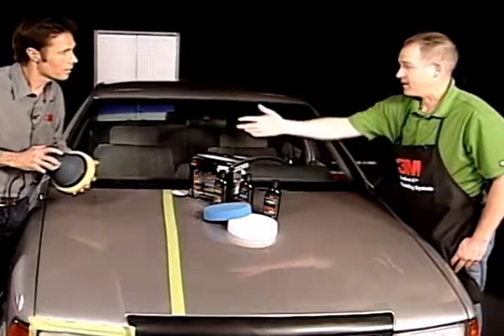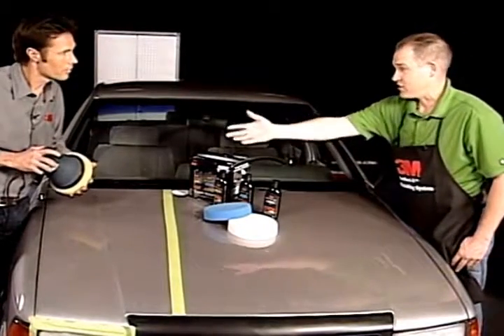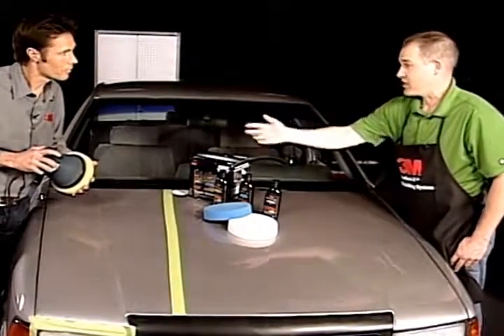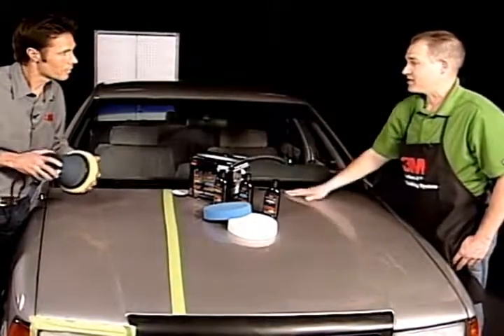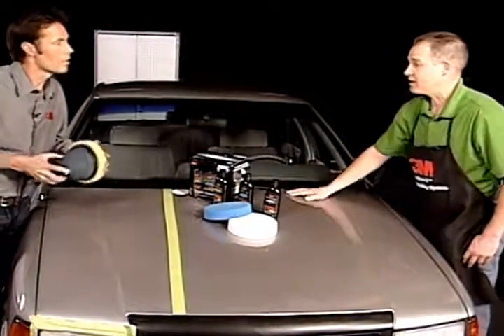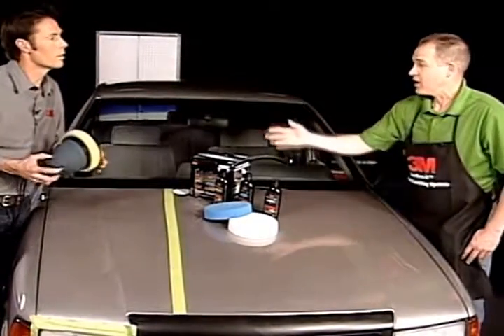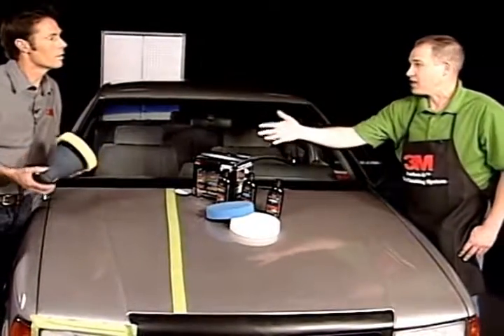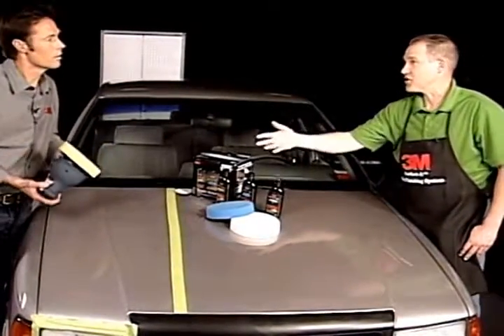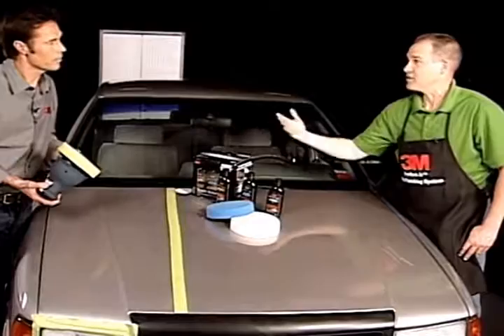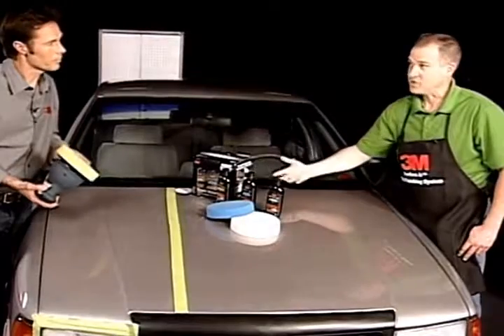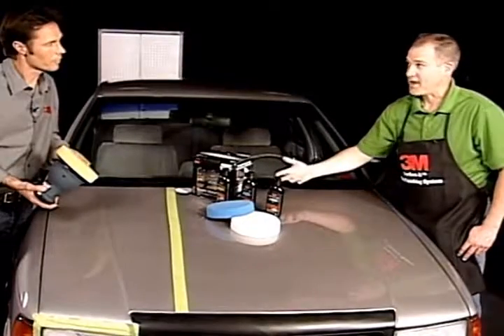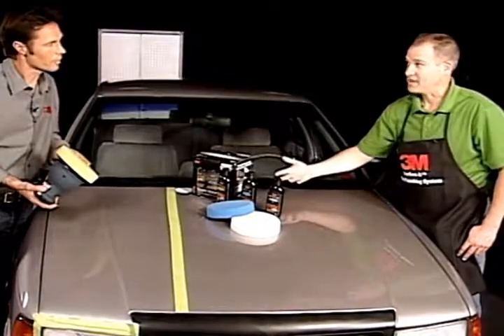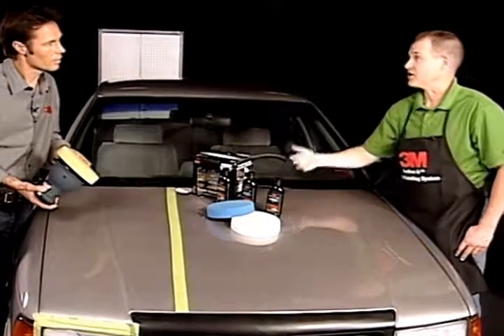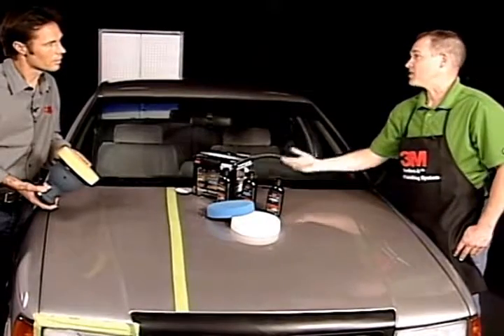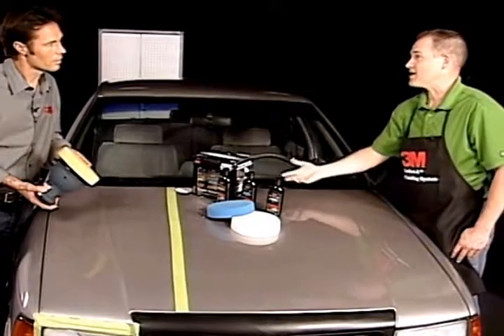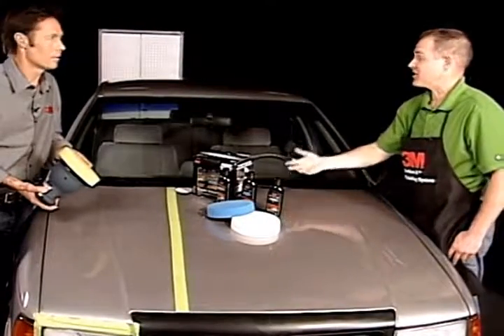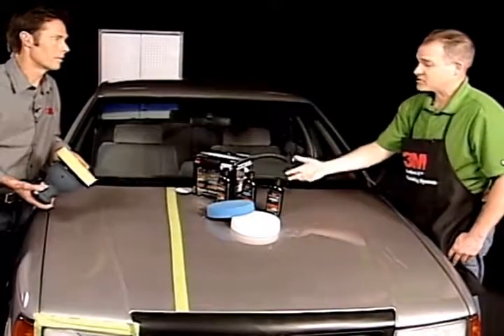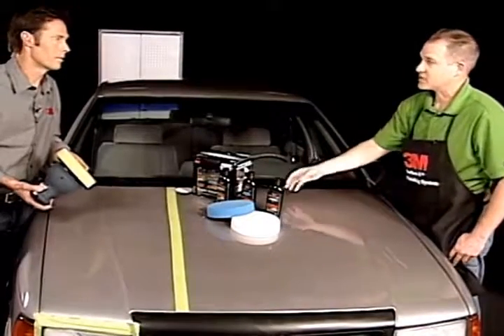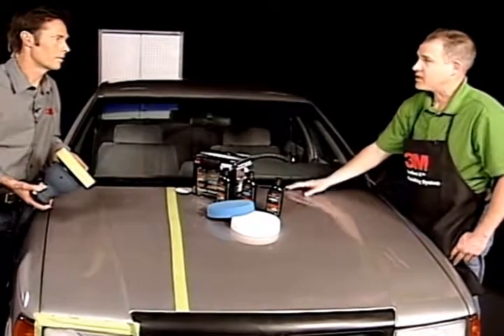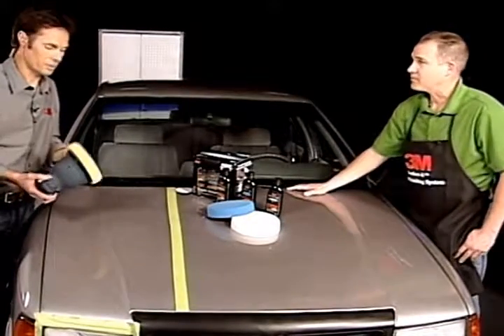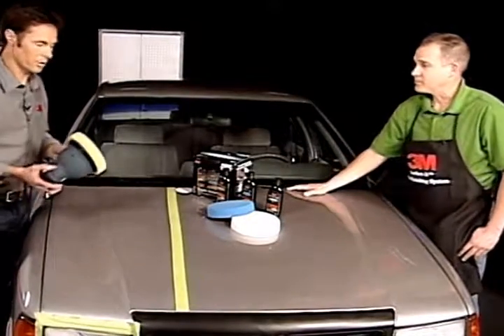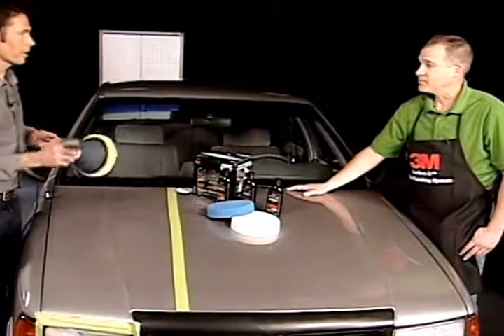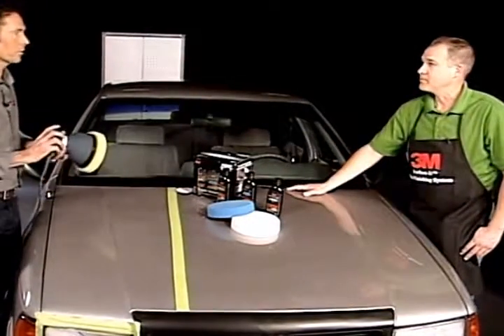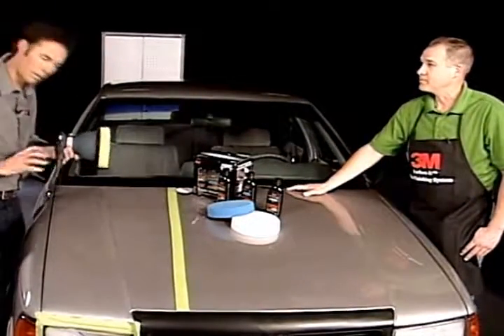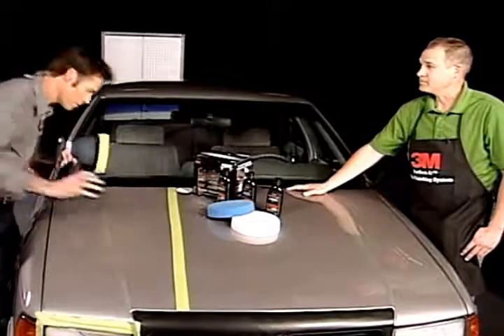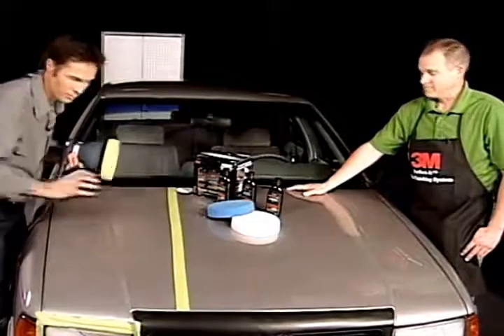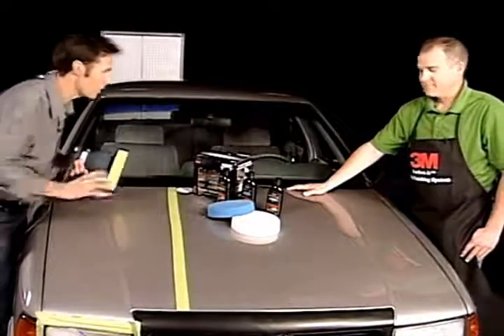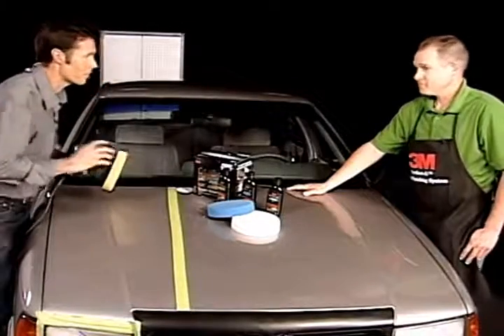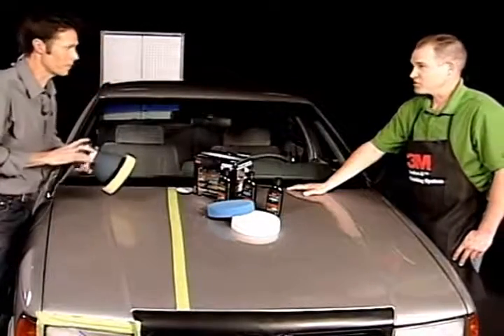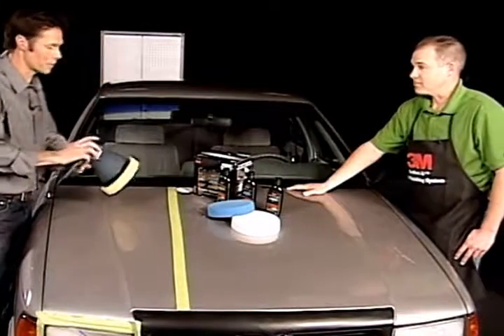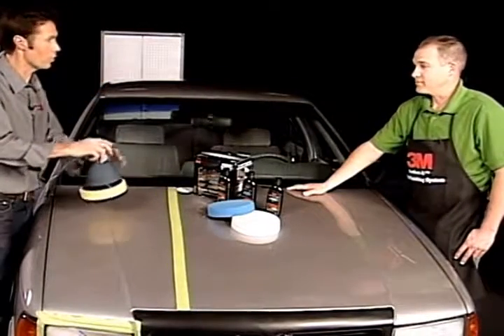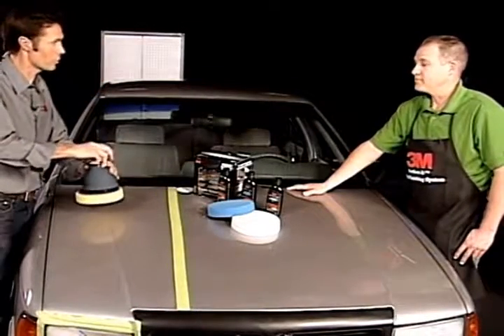And again, you're utilizing a polisher — you're not doing it by hand. It's going to go much faster and your results are going to be better. A lot of people think they're just going to be rubbing and rubbing, but it's really just holding the tool.